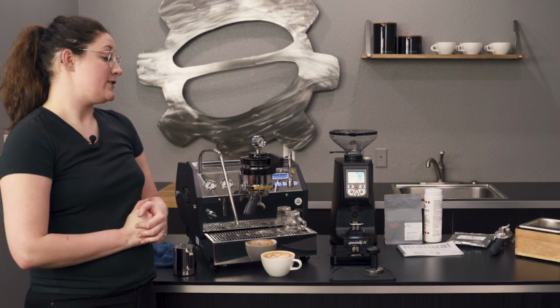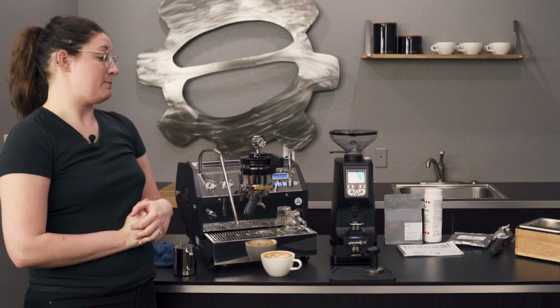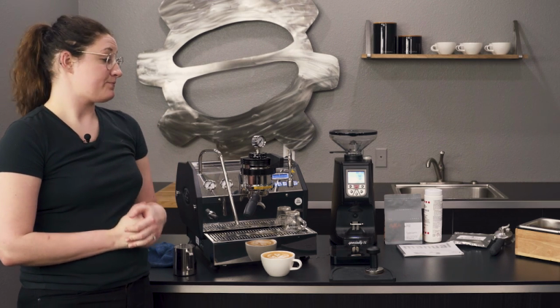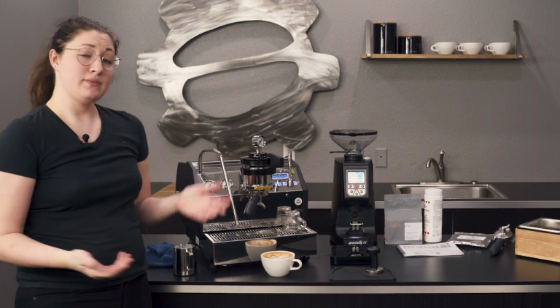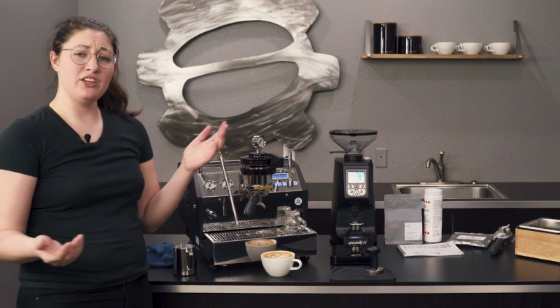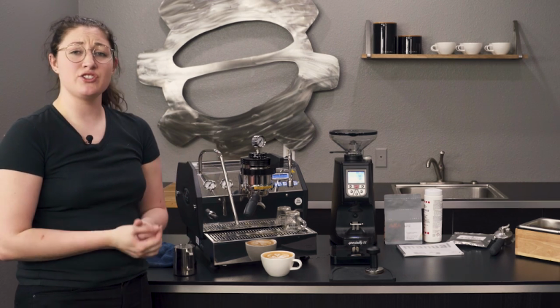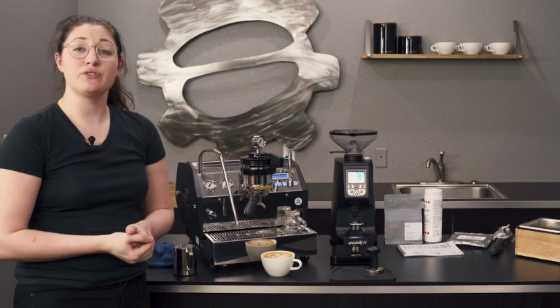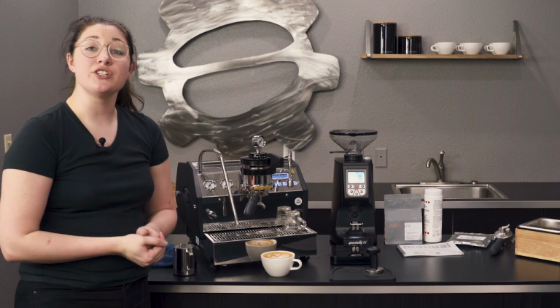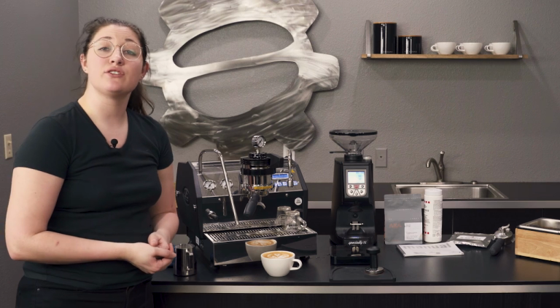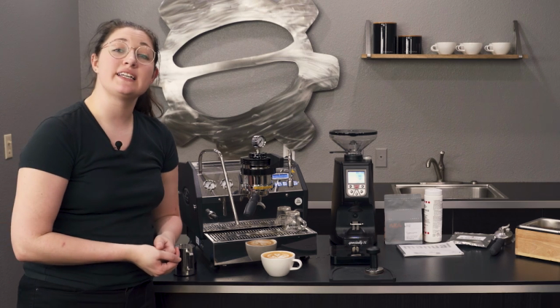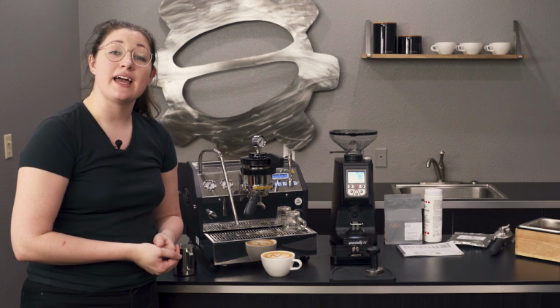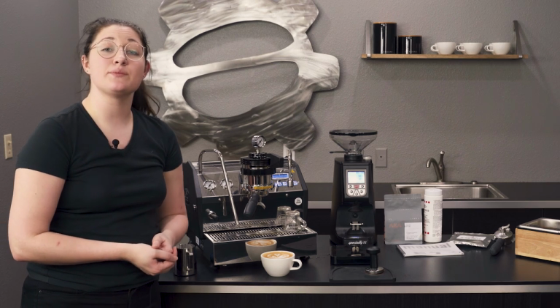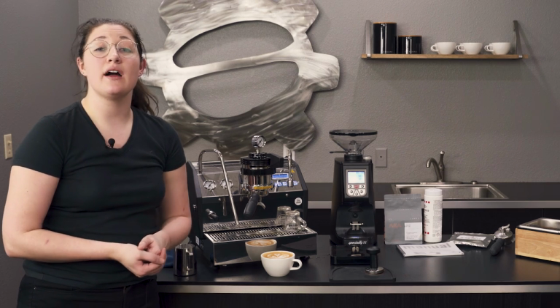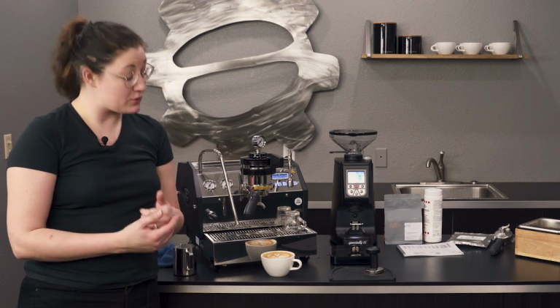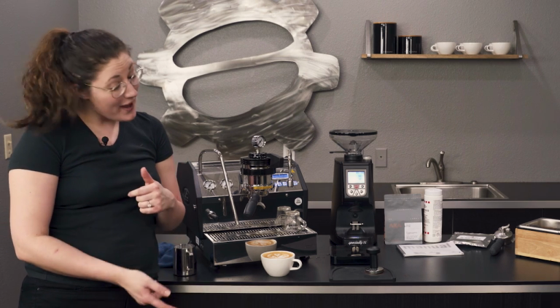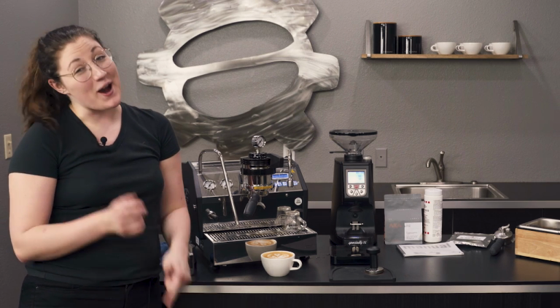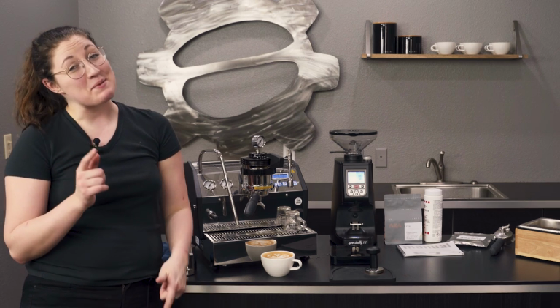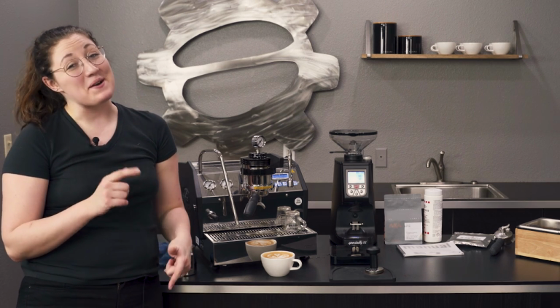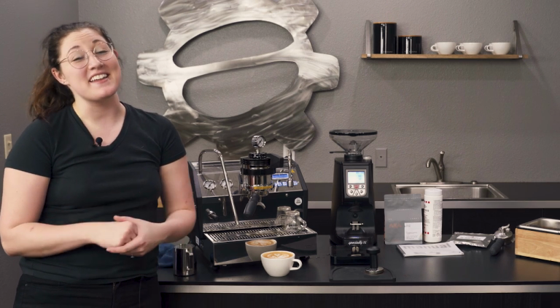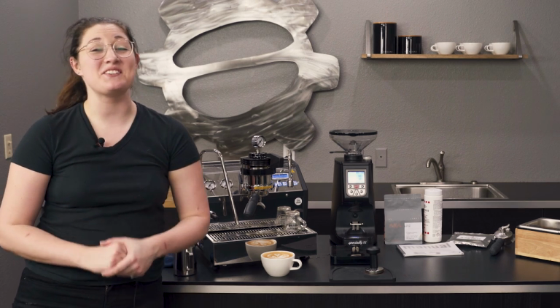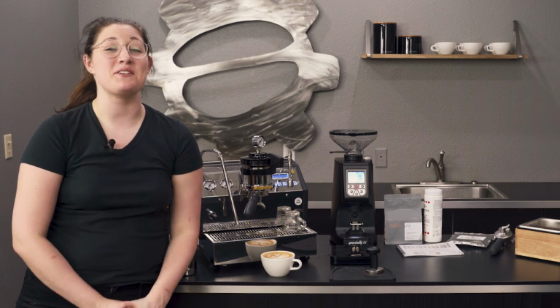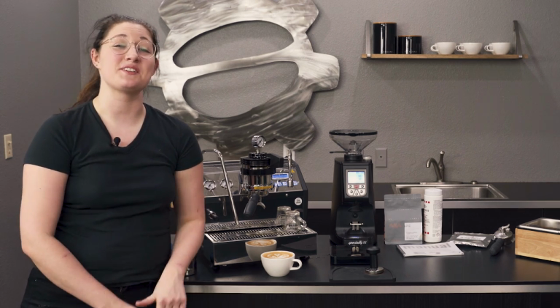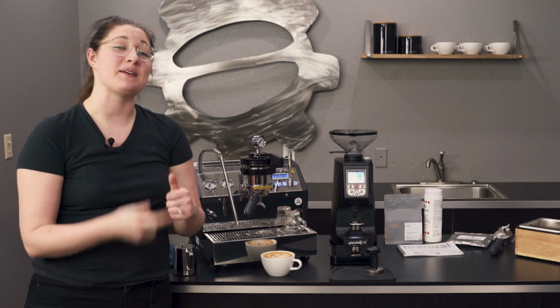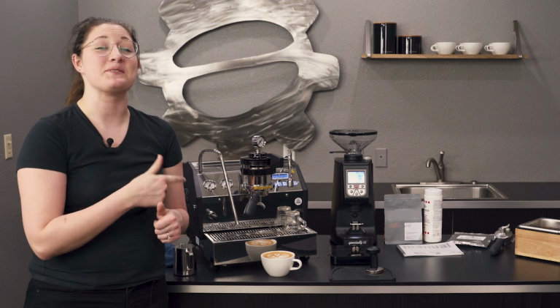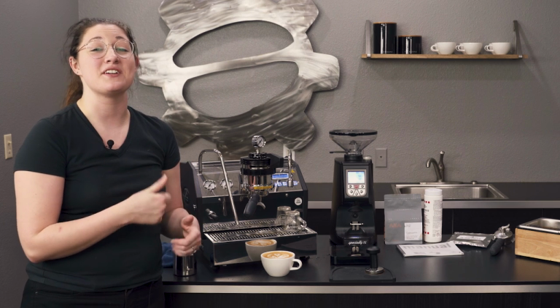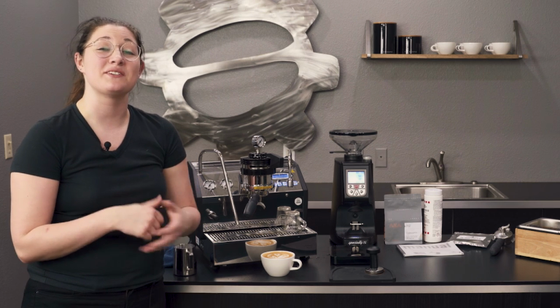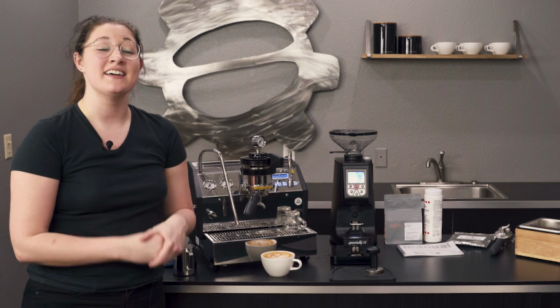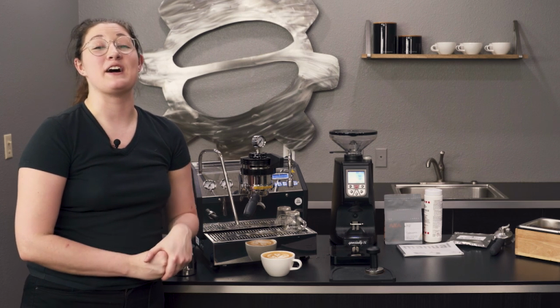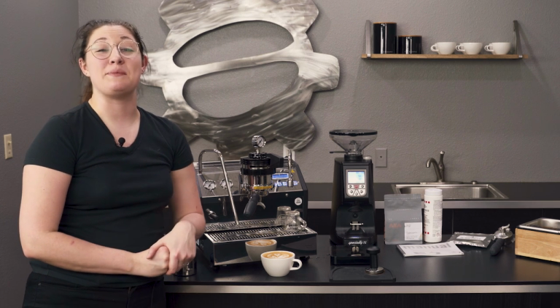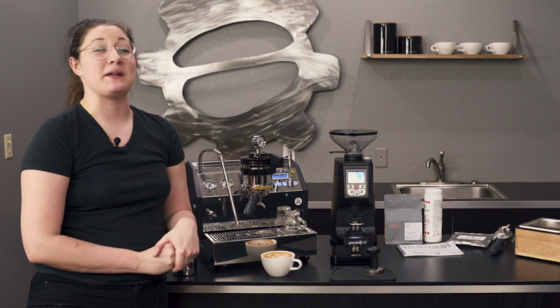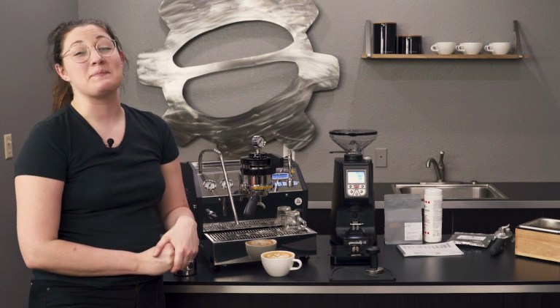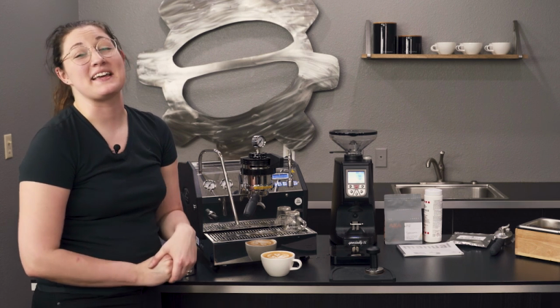Thank you guys so much for watching. Don't forget to like, subscribe, and comment below — let us know if you have any questions about the La Marzocco GS3. We'd be happy to help. Thanks, bye!